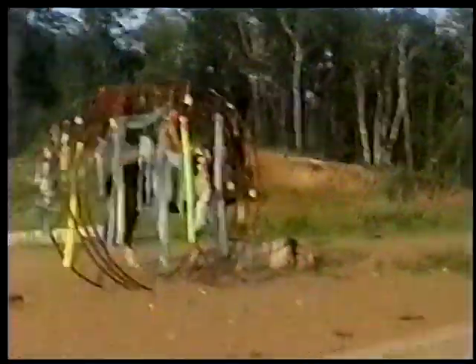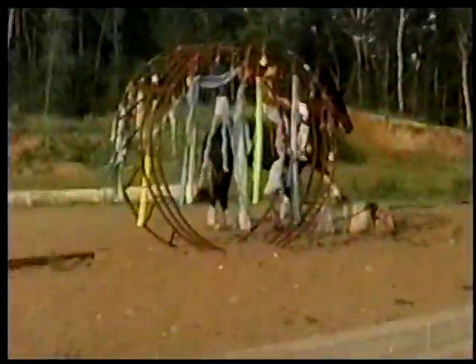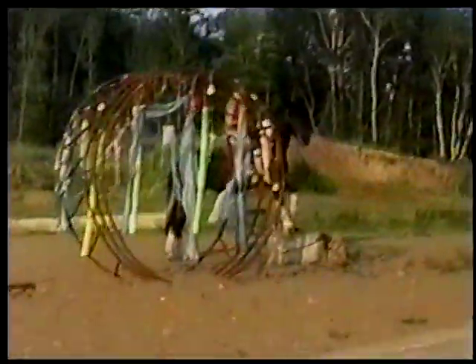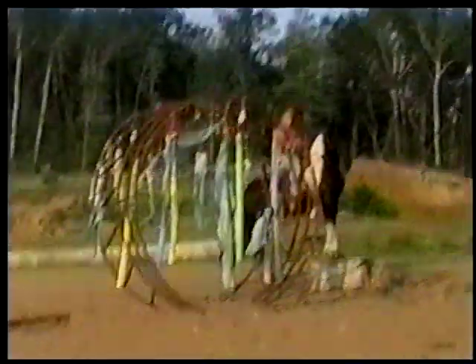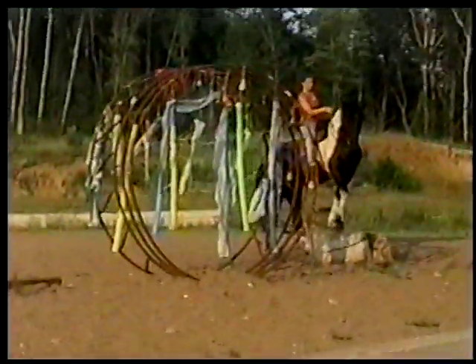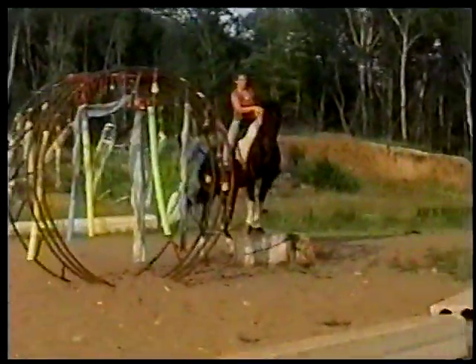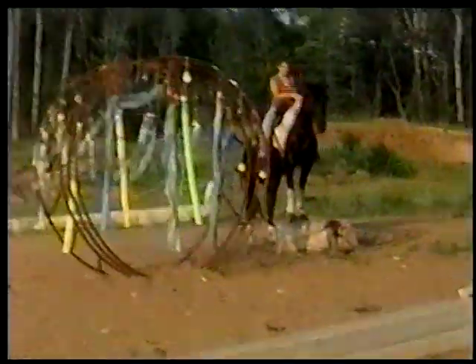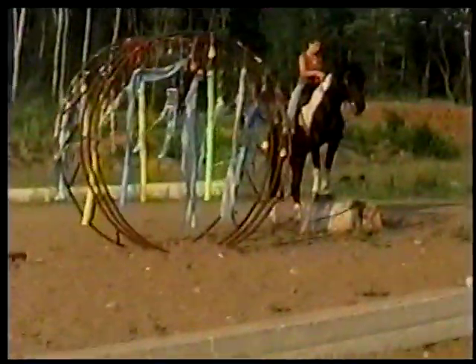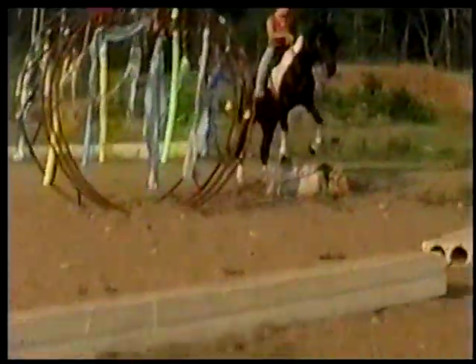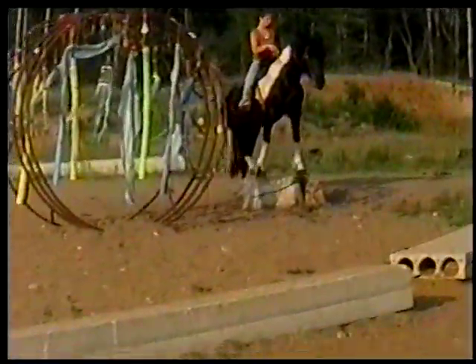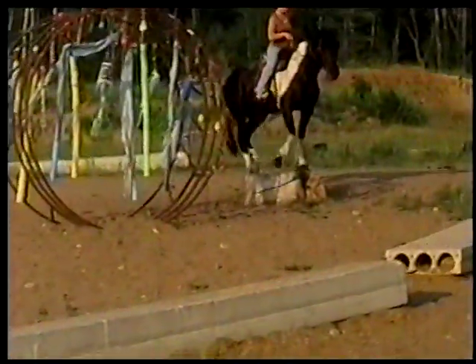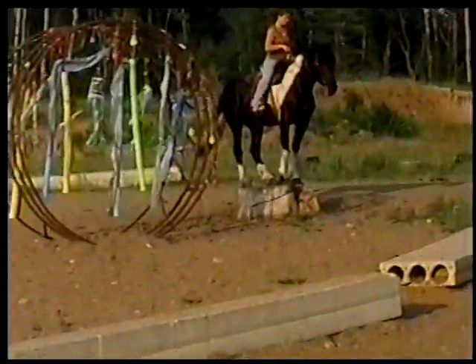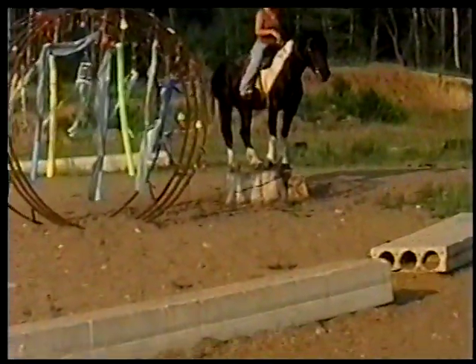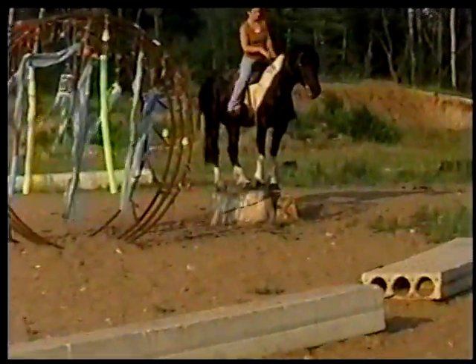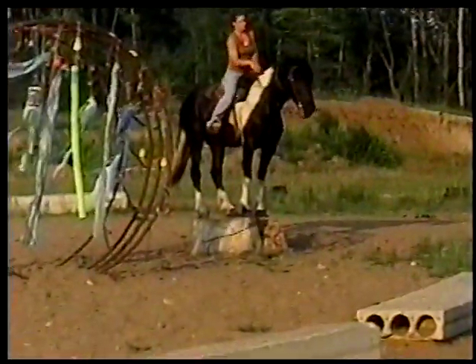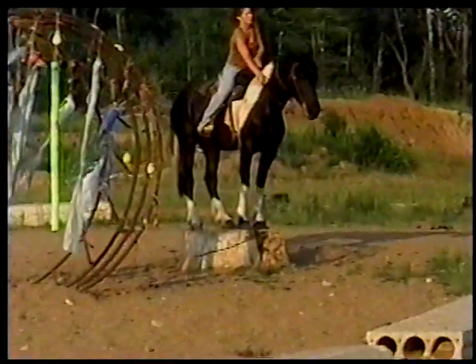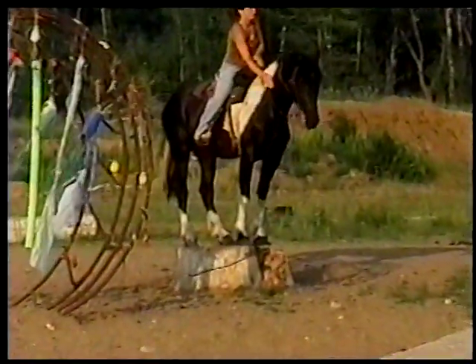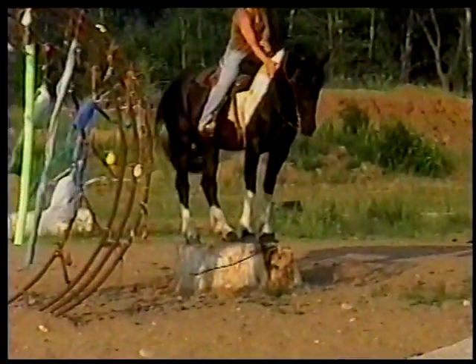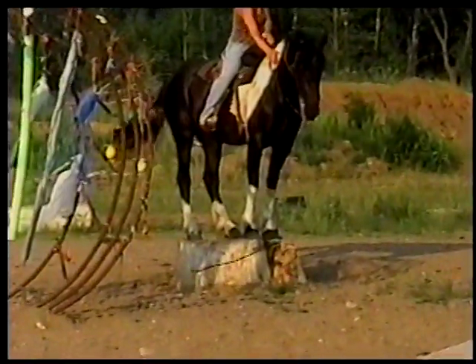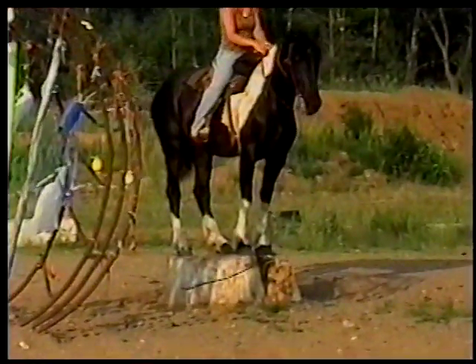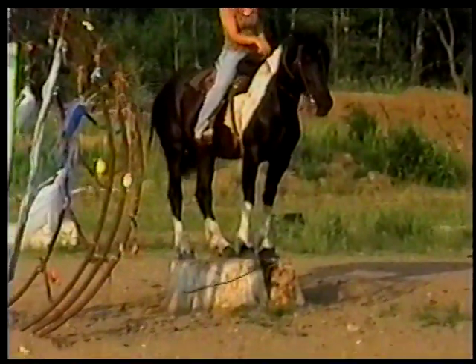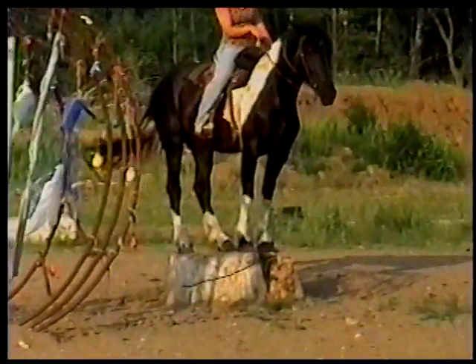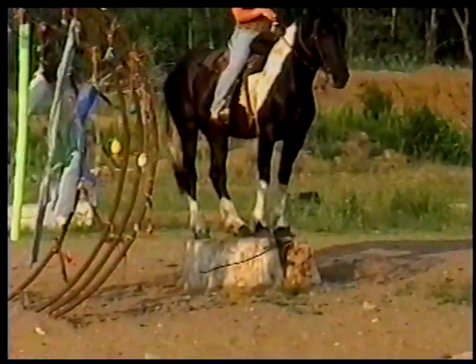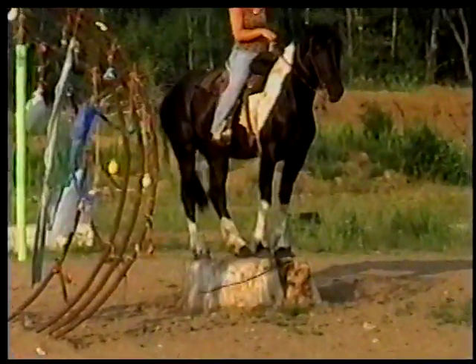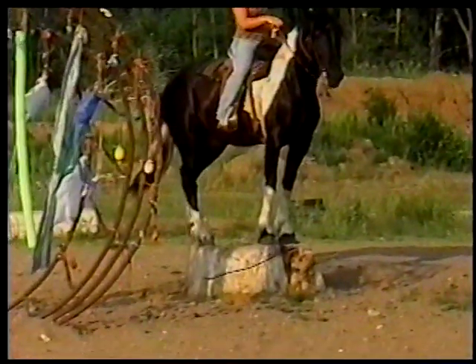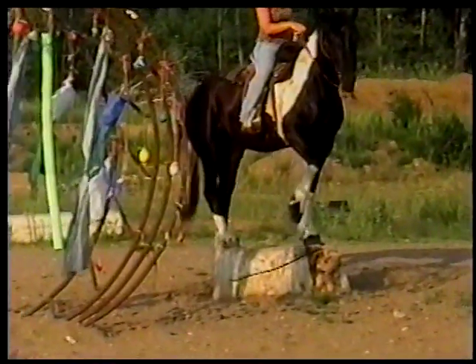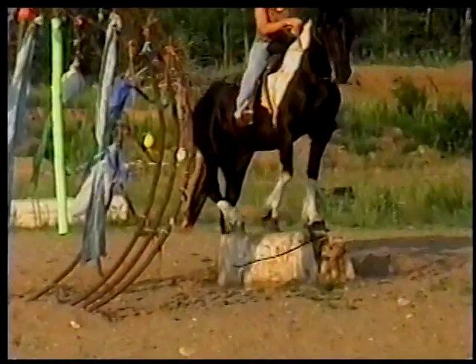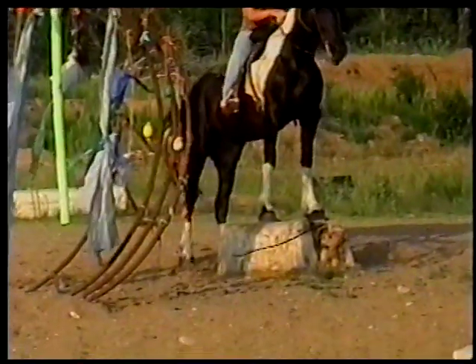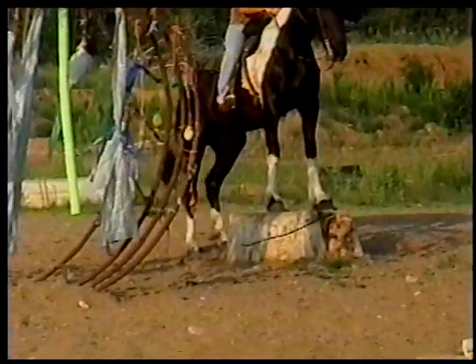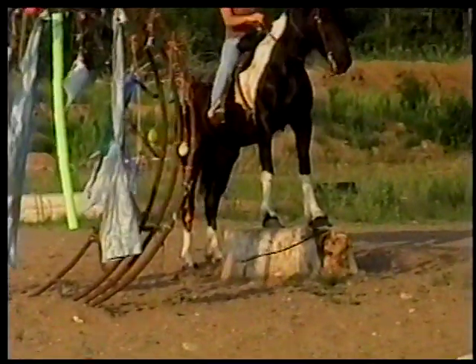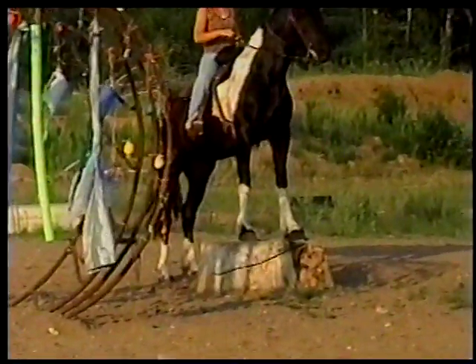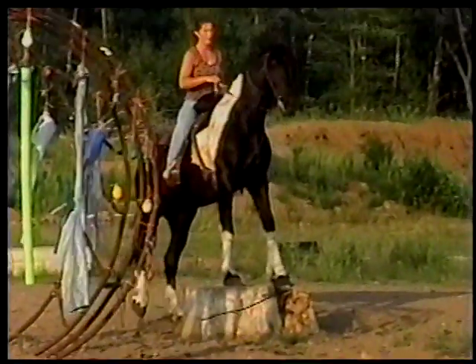She's going to put it up on the pedestal here, which is actually a stump — a stump we chainsawed. She's going to put it right up on the stump. Nice control.